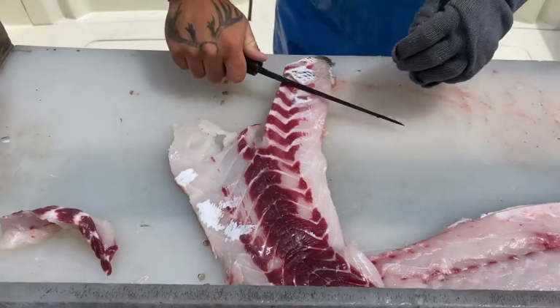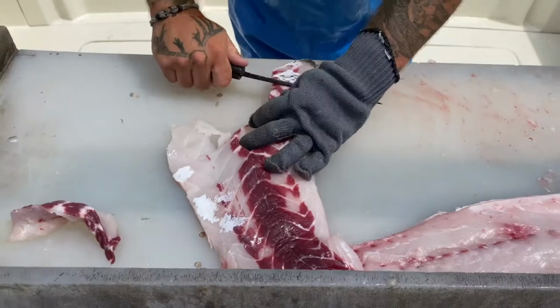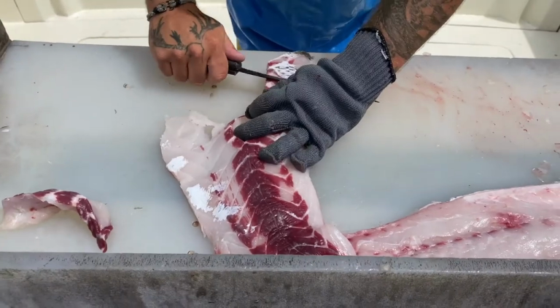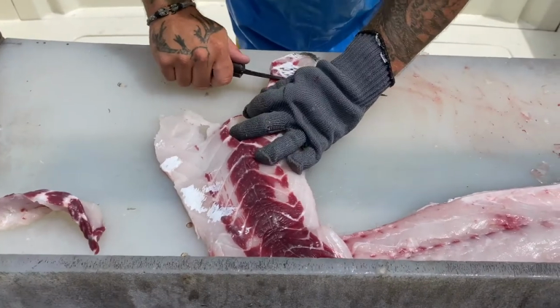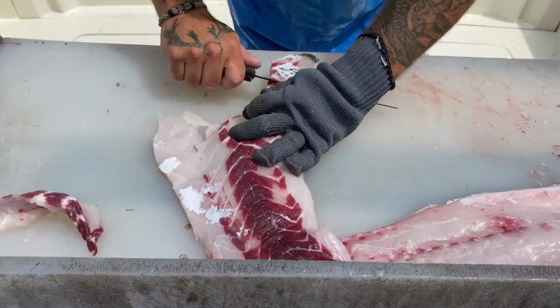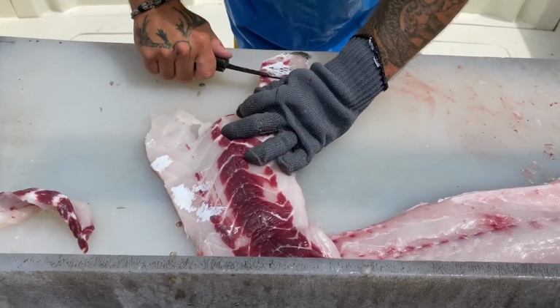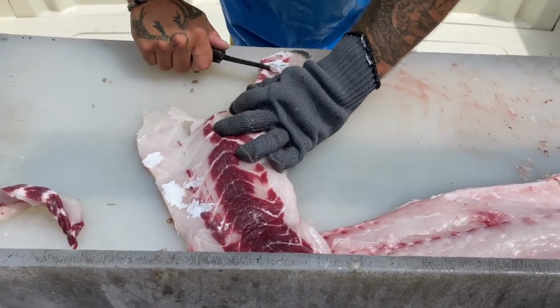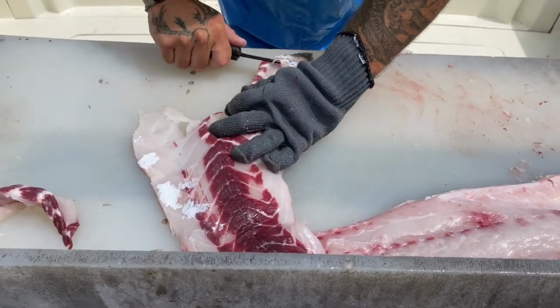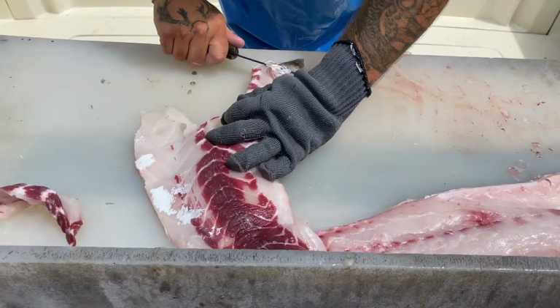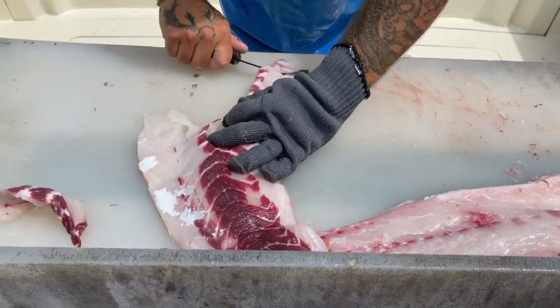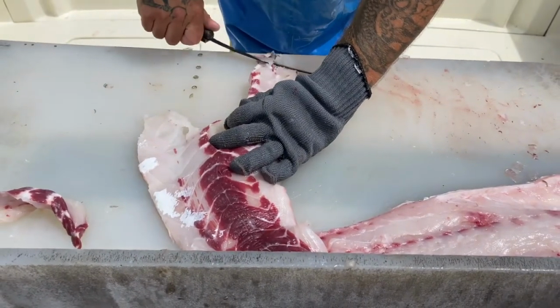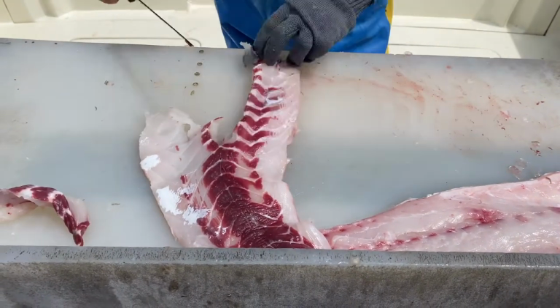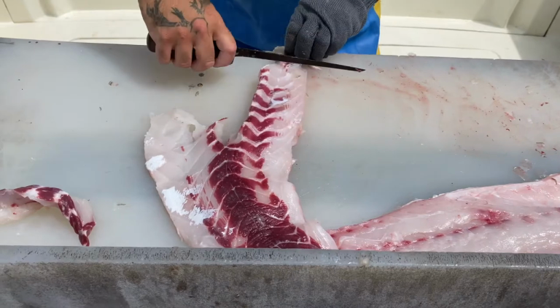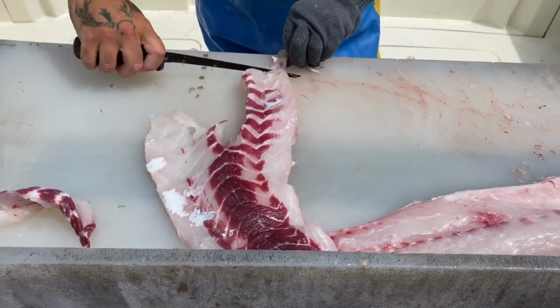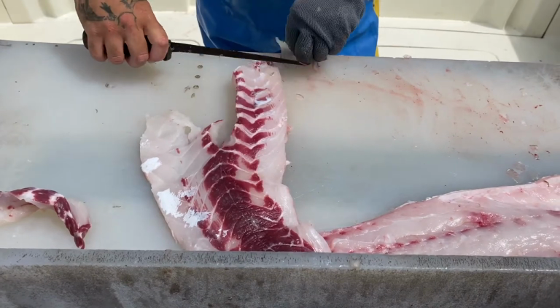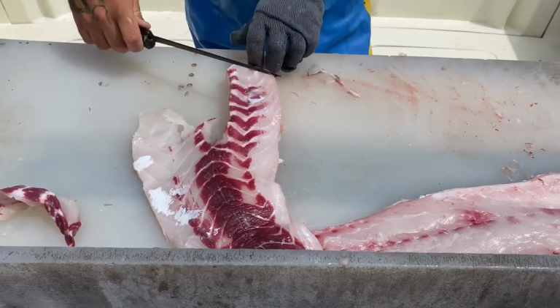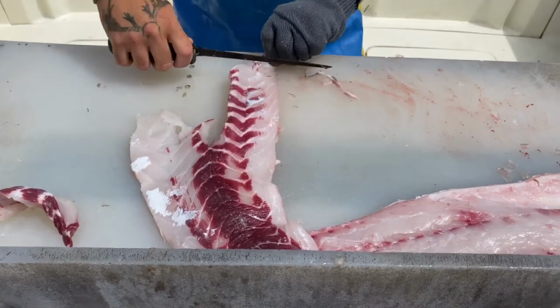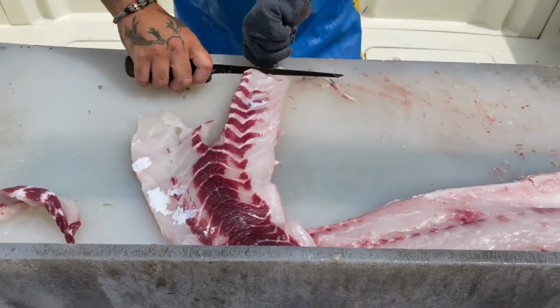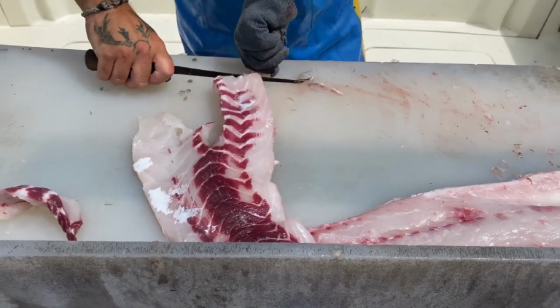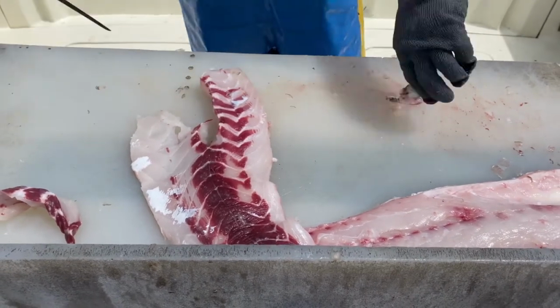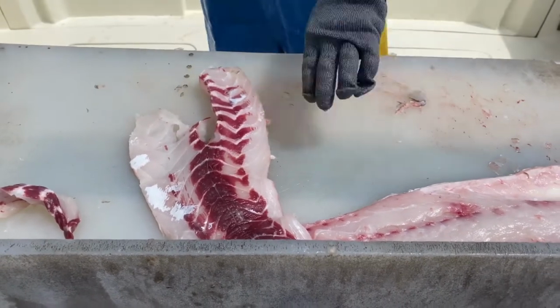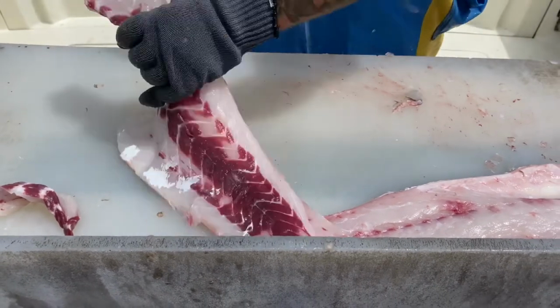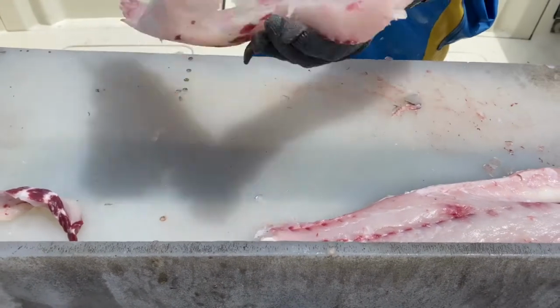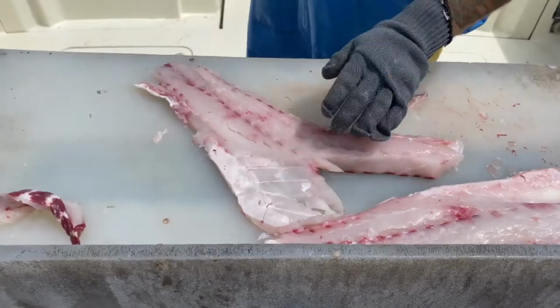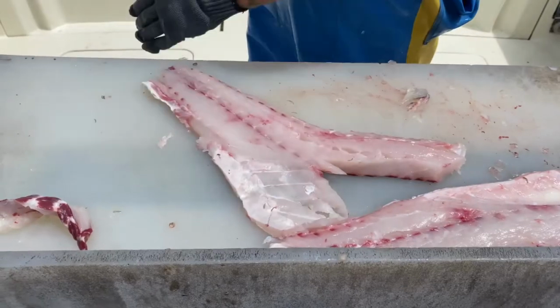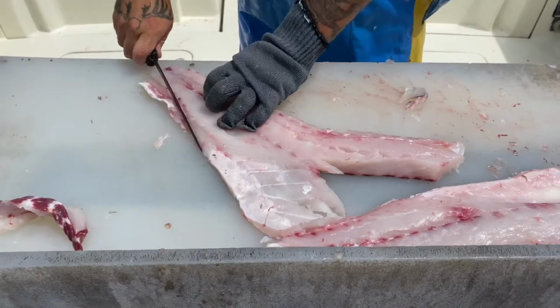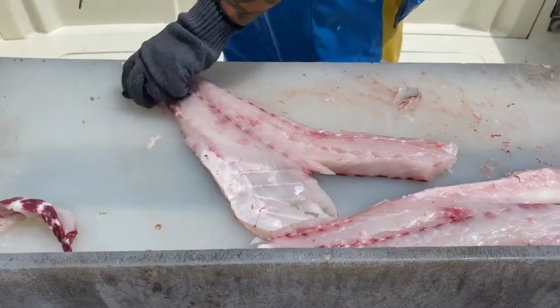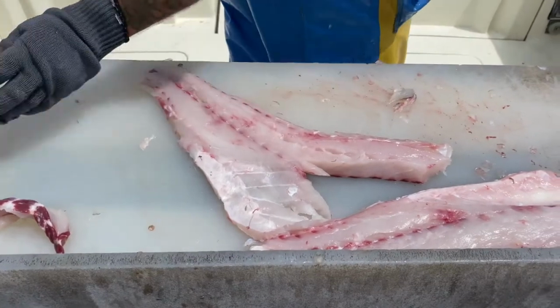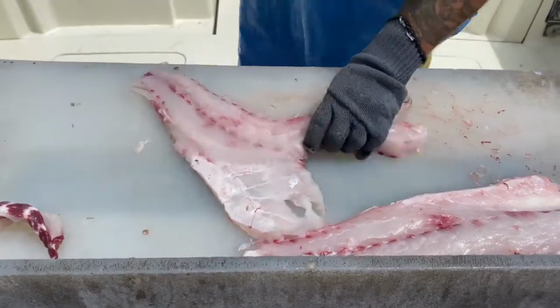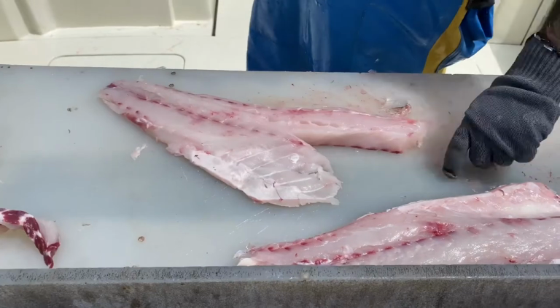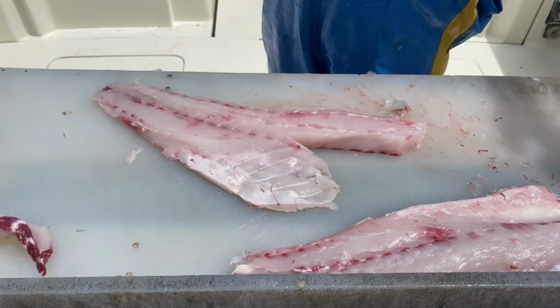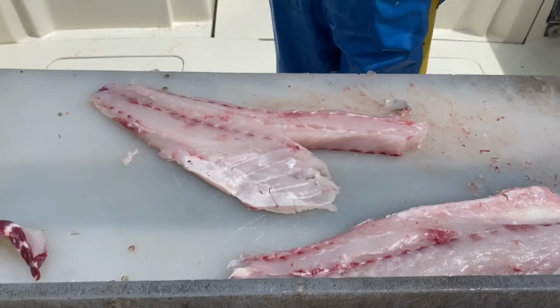If there is excess skin because you cut into the skin, that's okay — you just skim it off like so. And you have a 100% clean, perfect fillet from a striped bass.